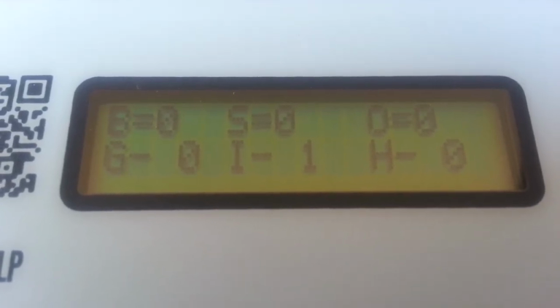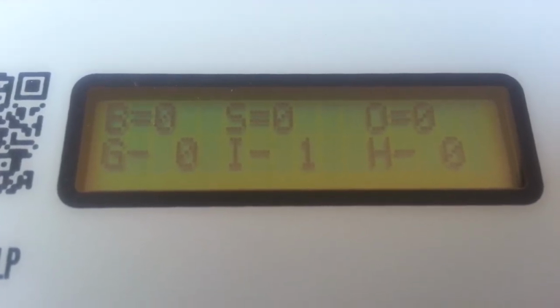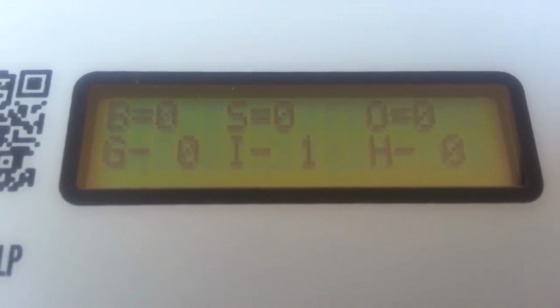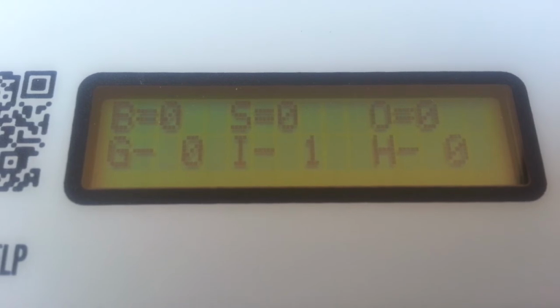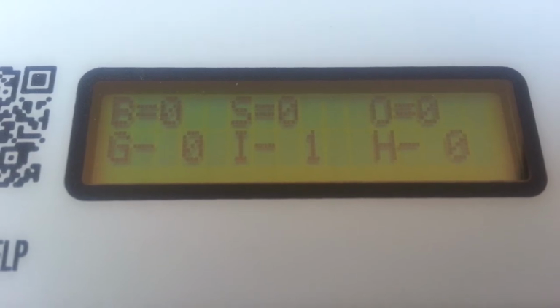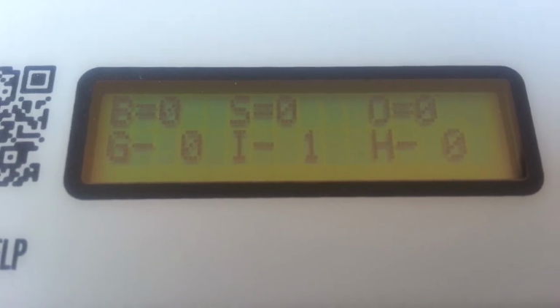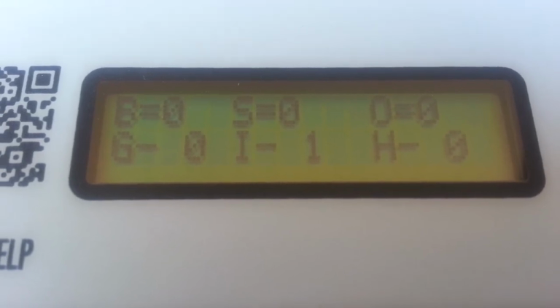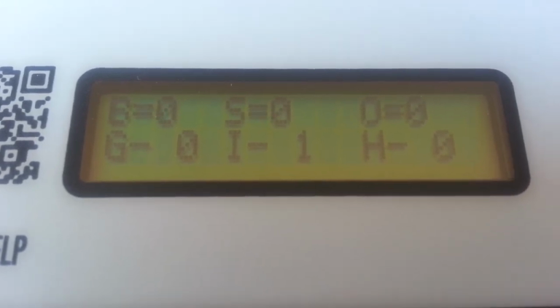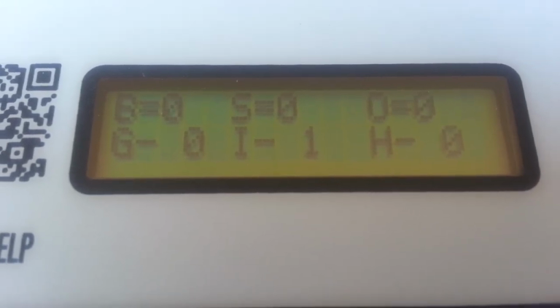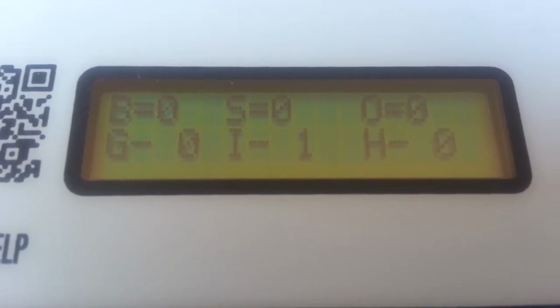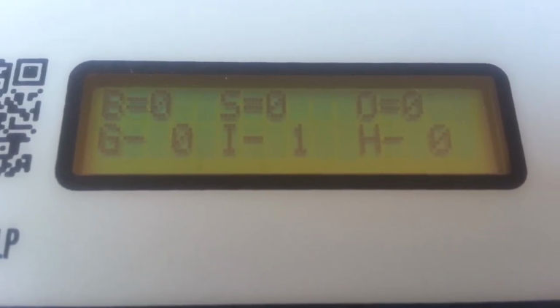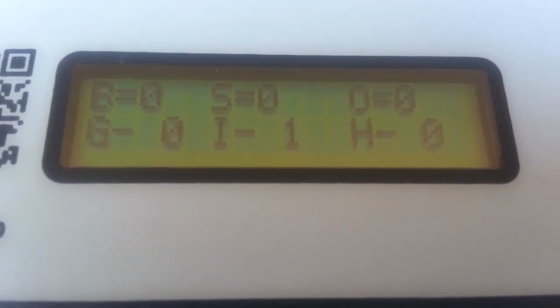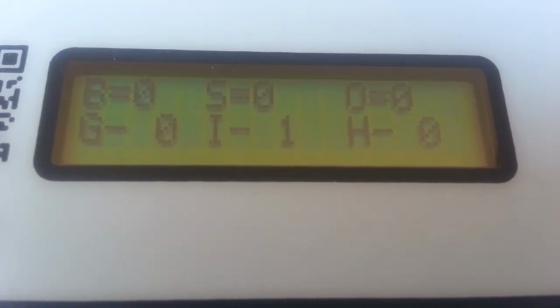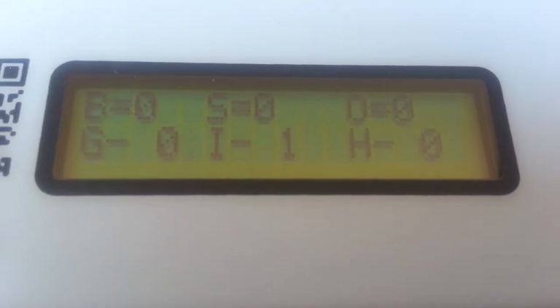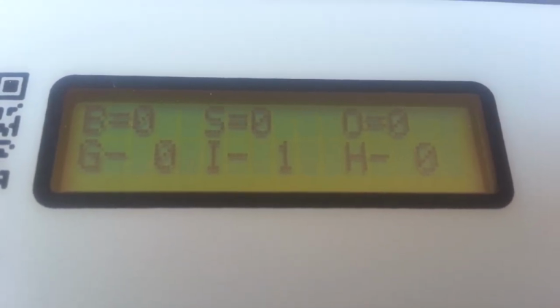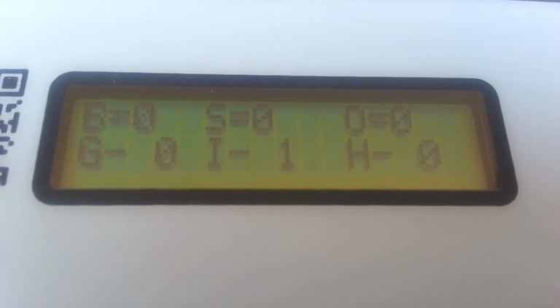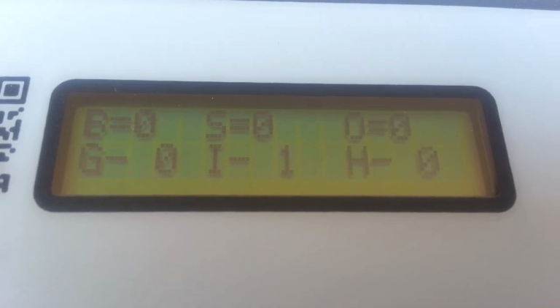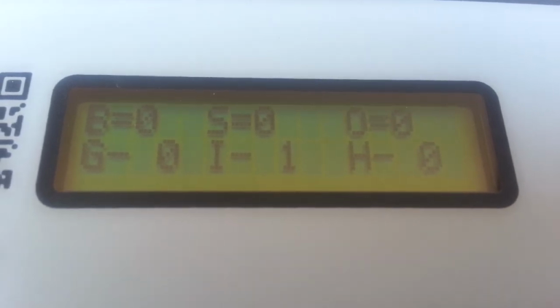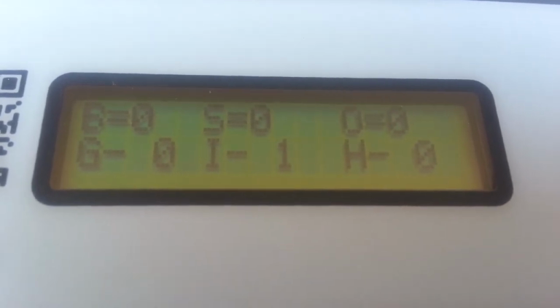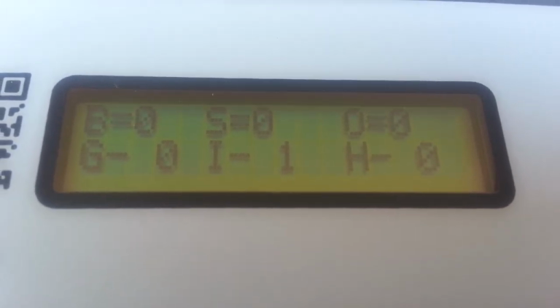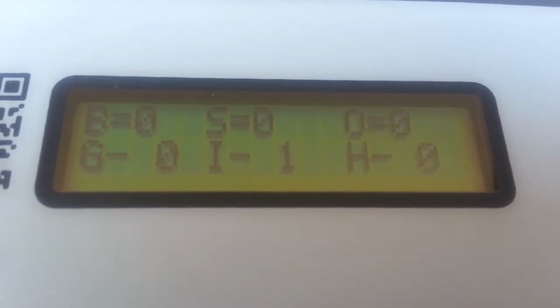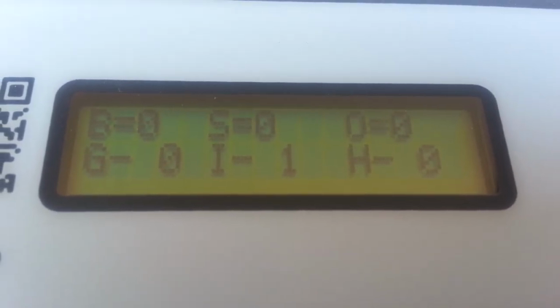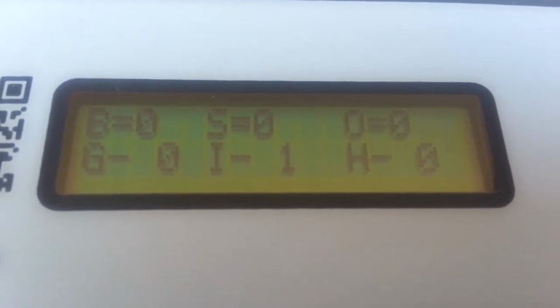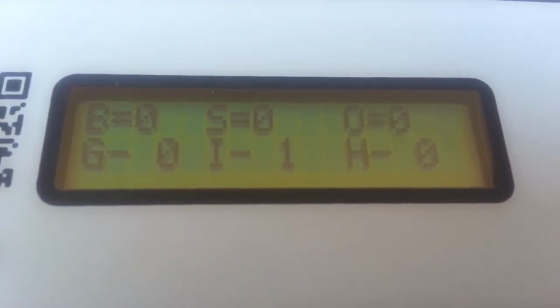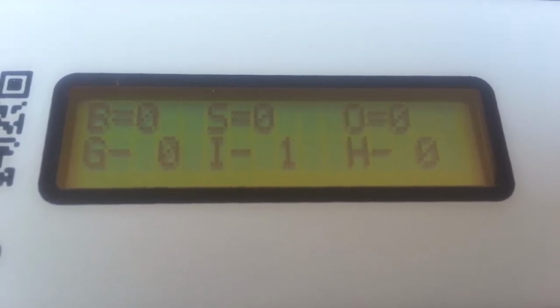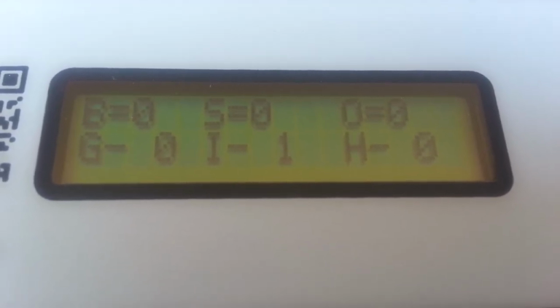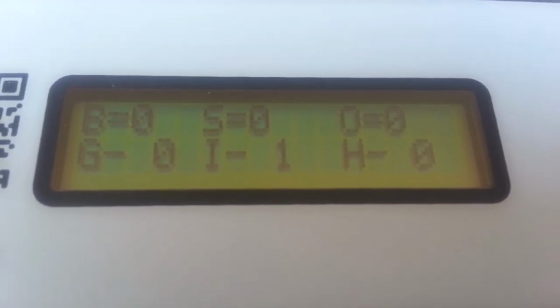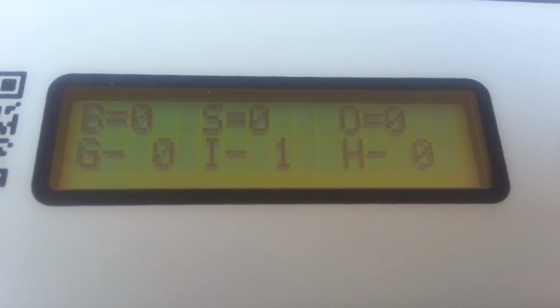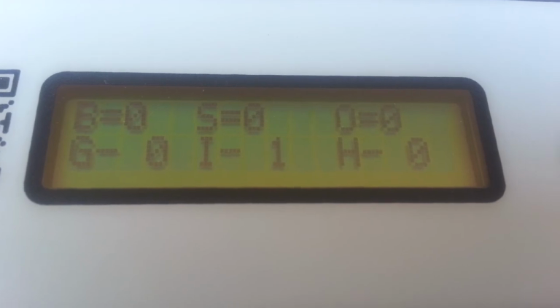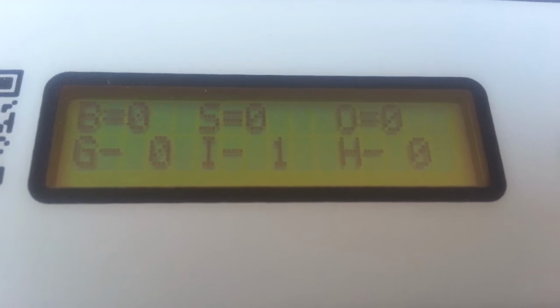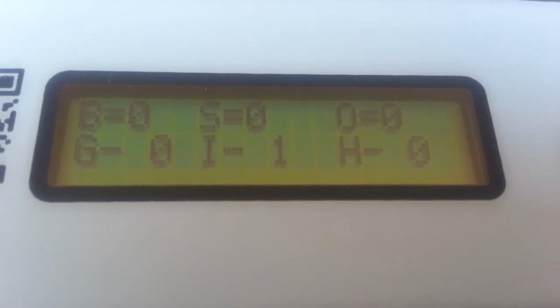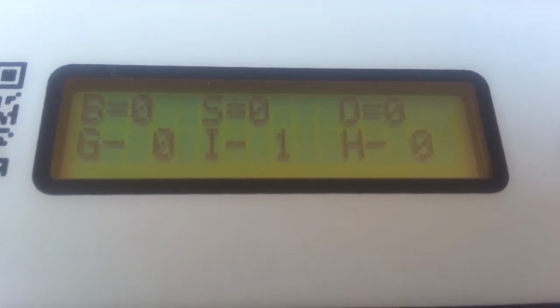At this point, we have powered up the controller and we're ready to start using it for the game. There will be other videos that talk about how to change the time and also how to use some of the buttons to keep score and keep track of the game.